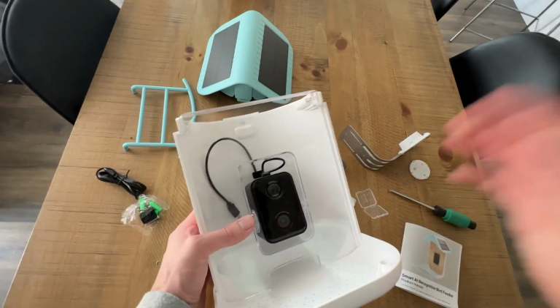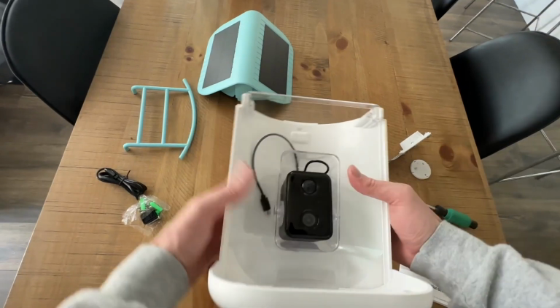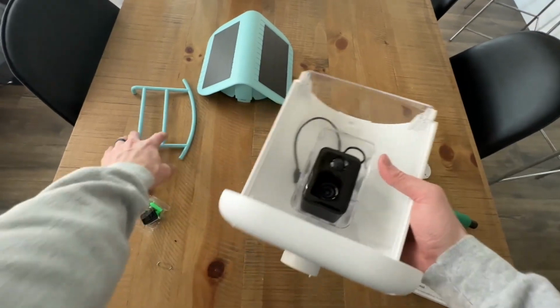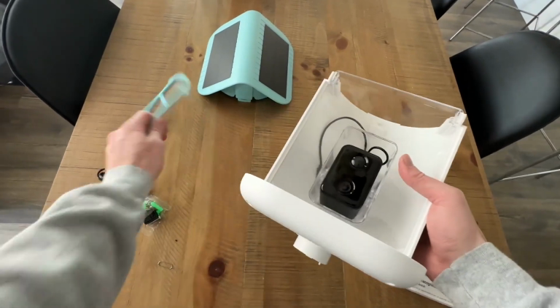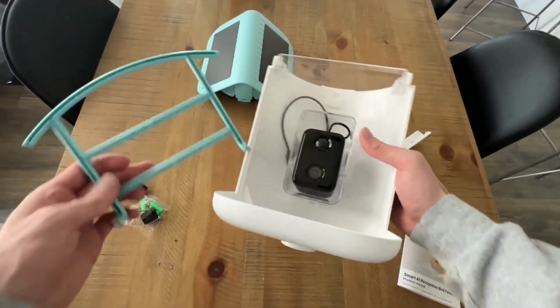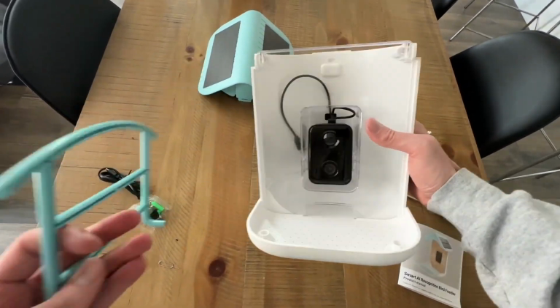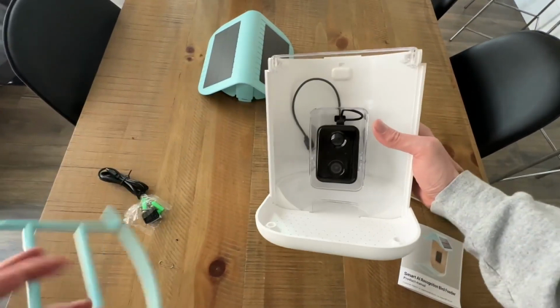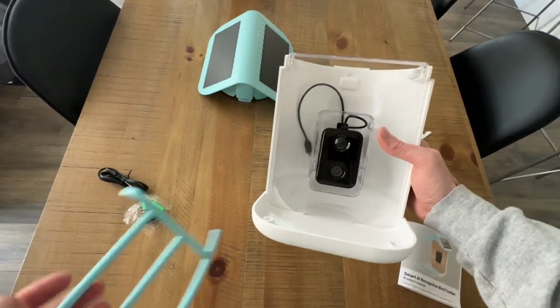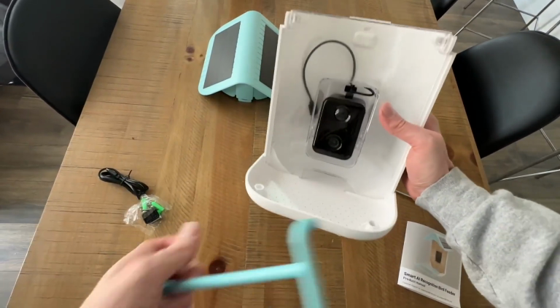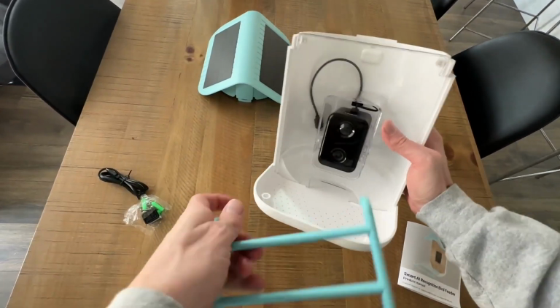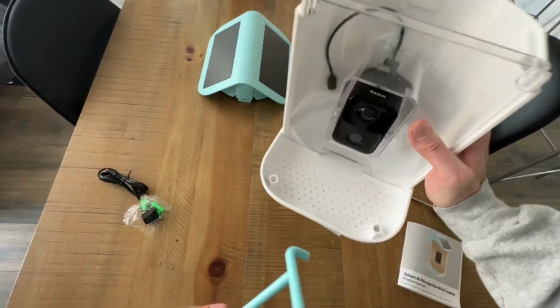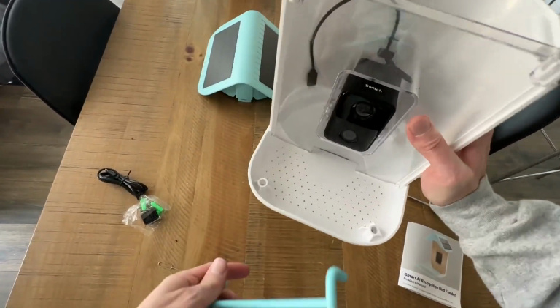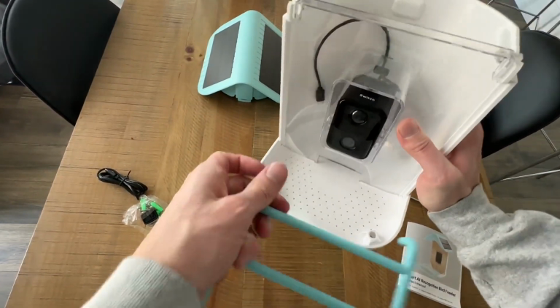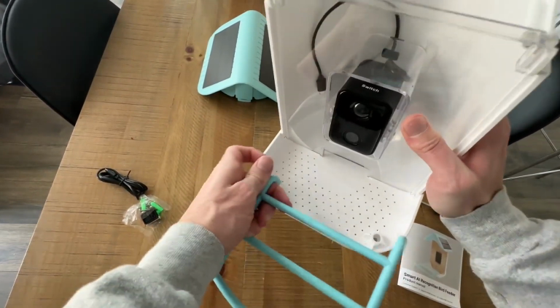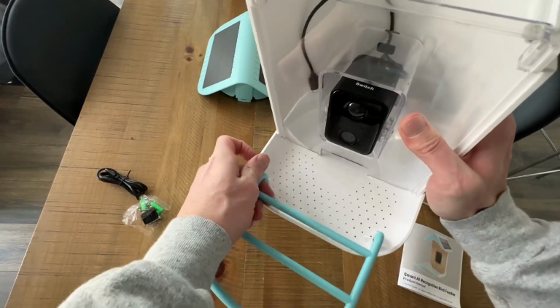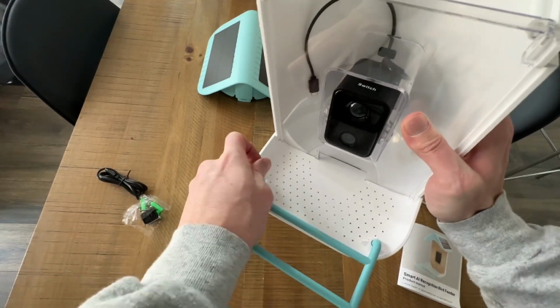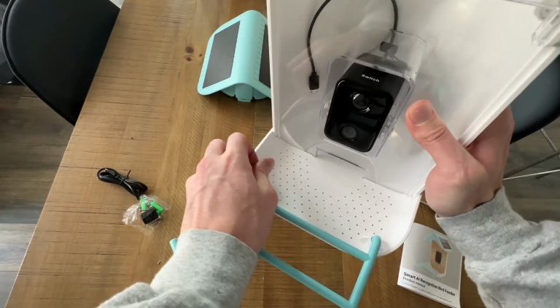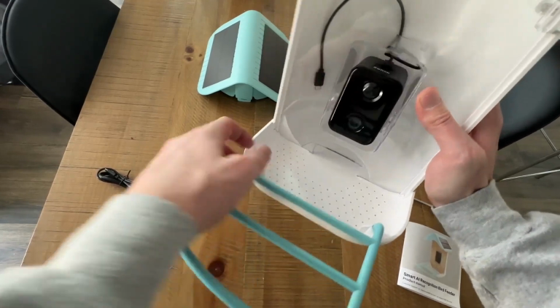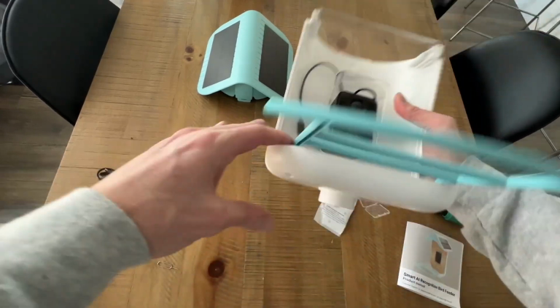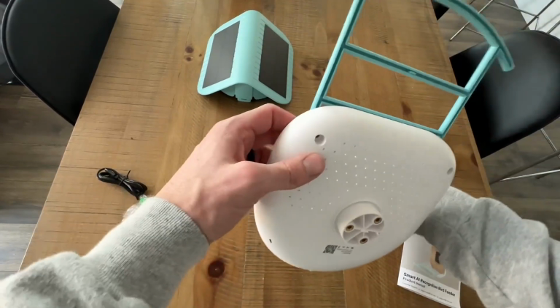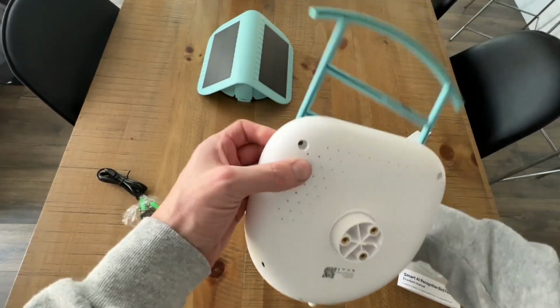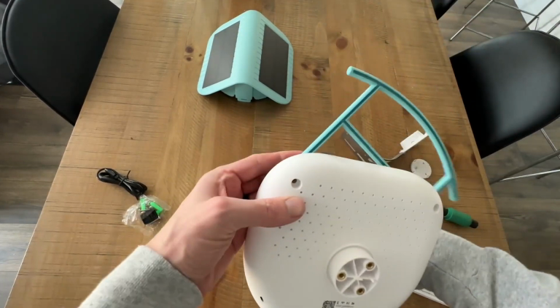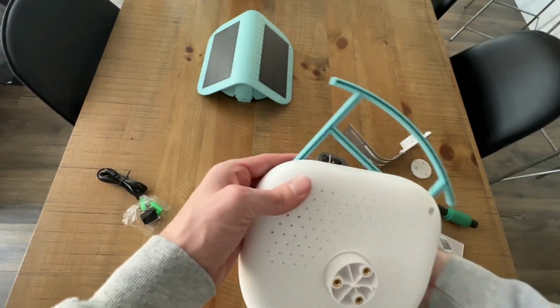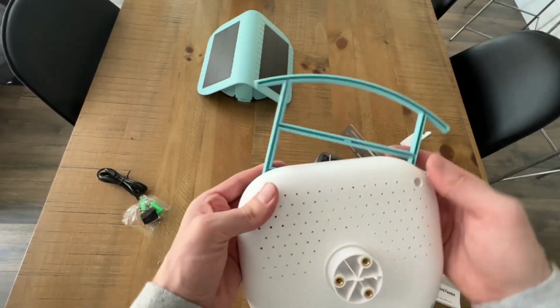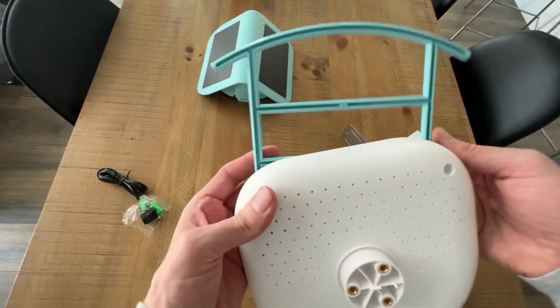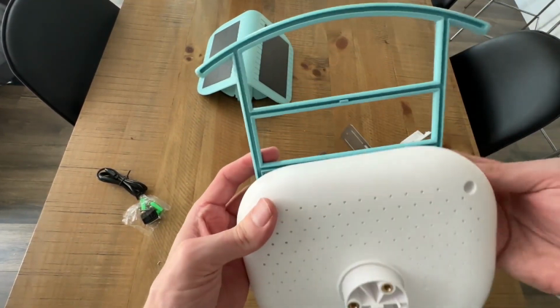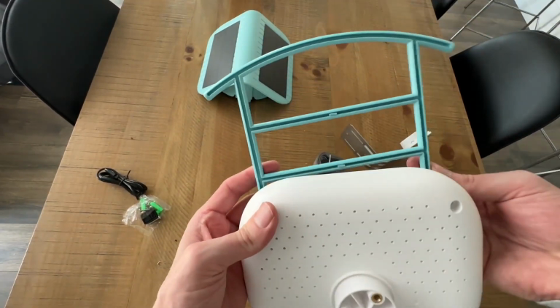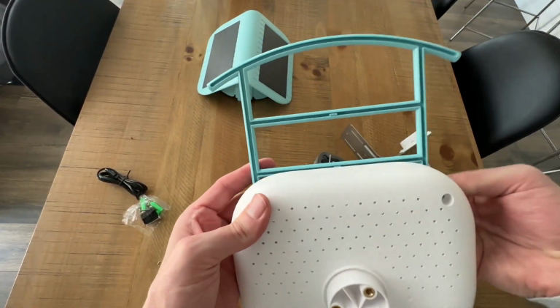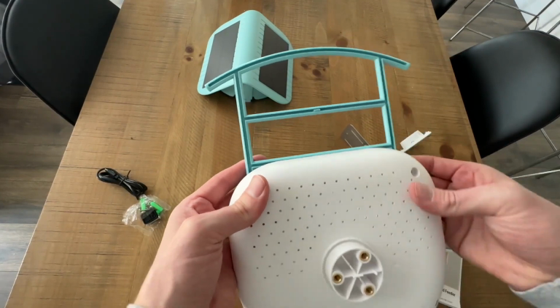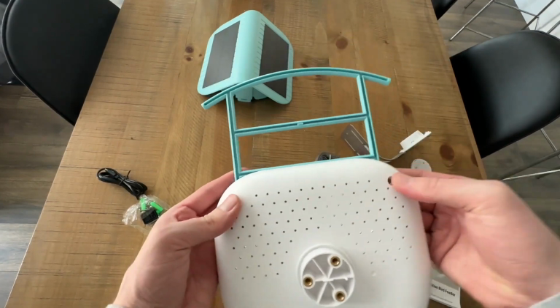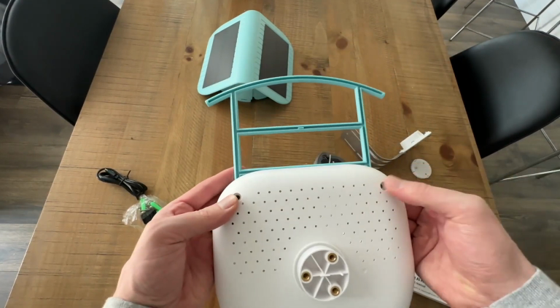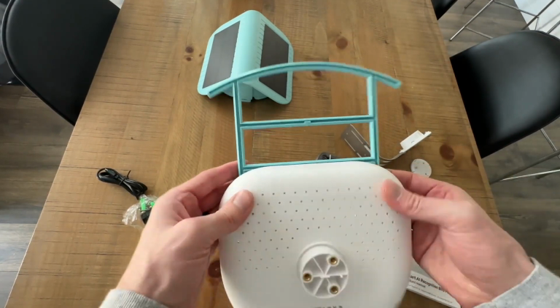The next part is just the actual little ledge itself. This is super easy — all you need to do is put it in right here and screw it in on the bottom. There are a couple of screws on both sides where you just go through and screw them in.